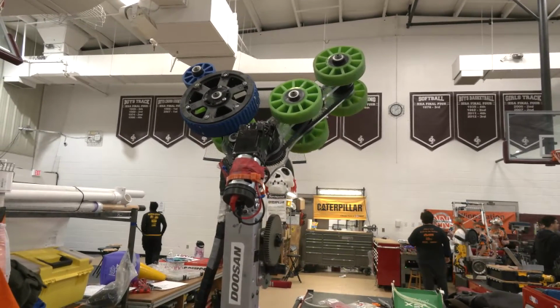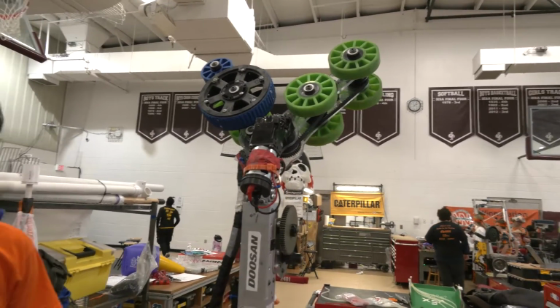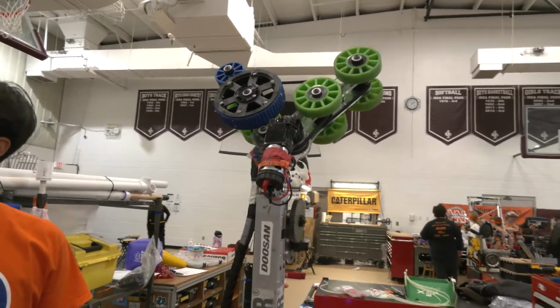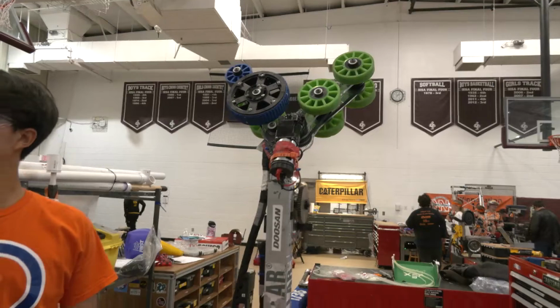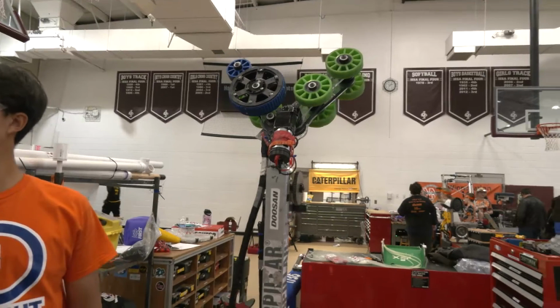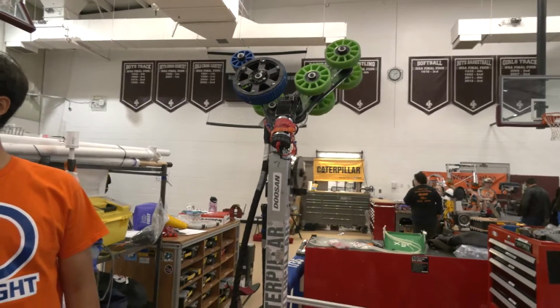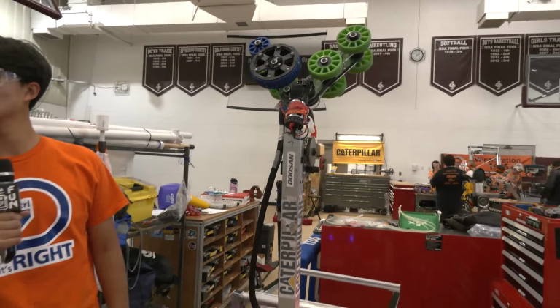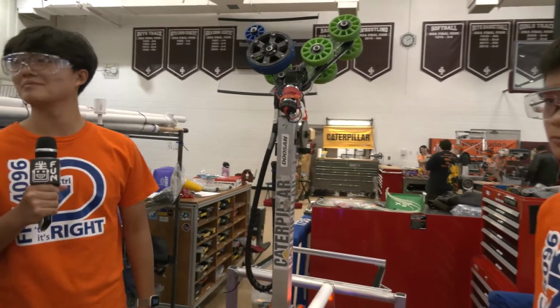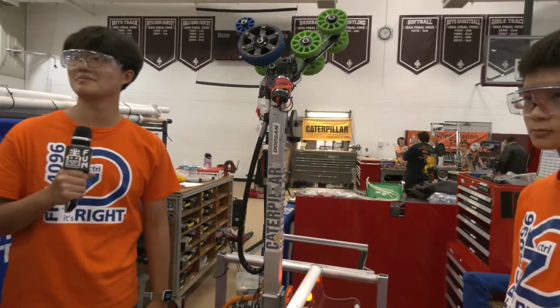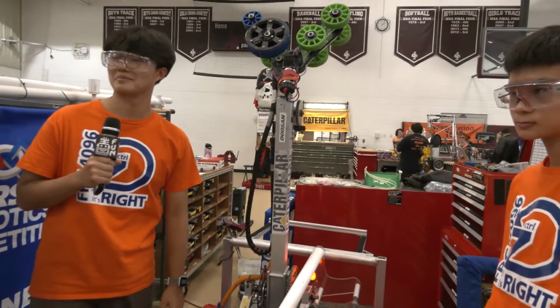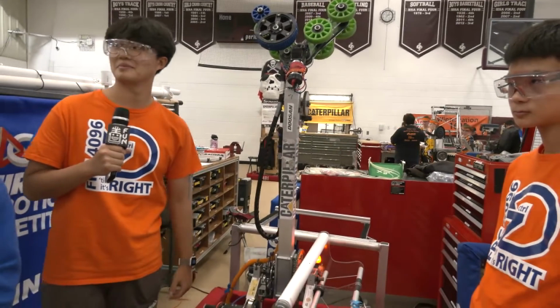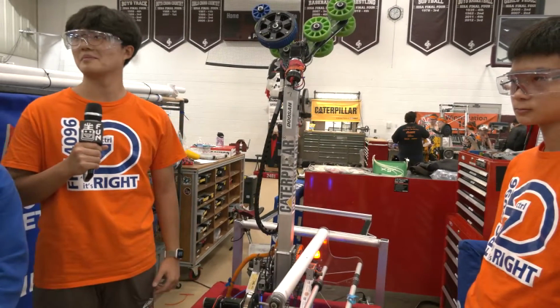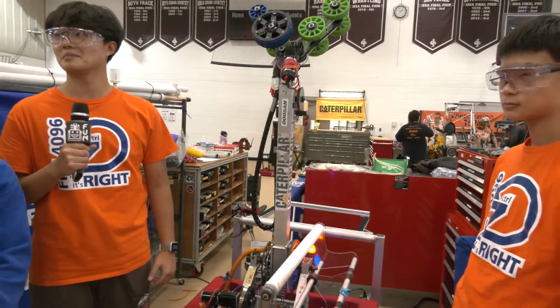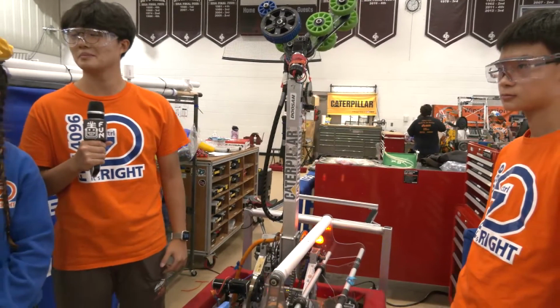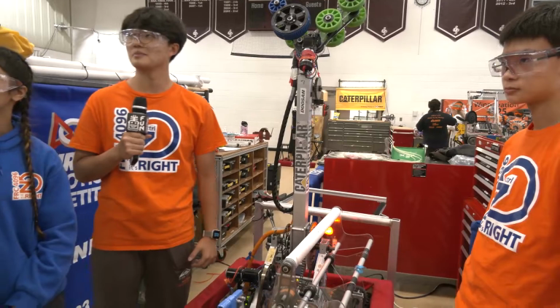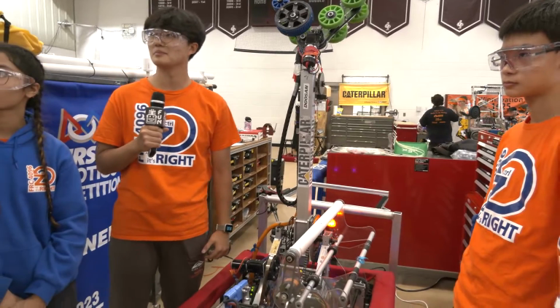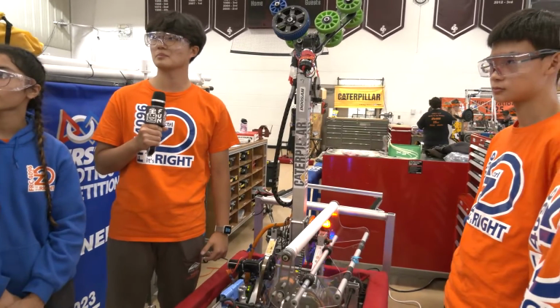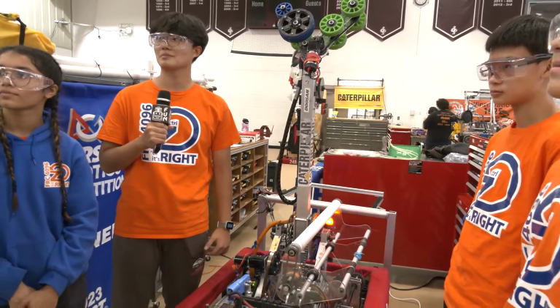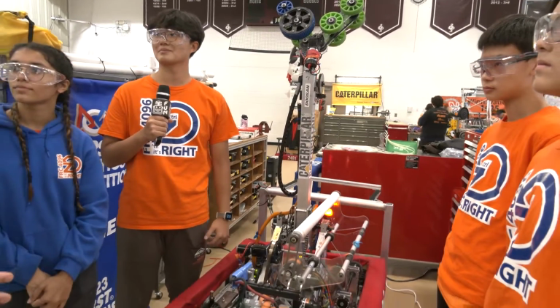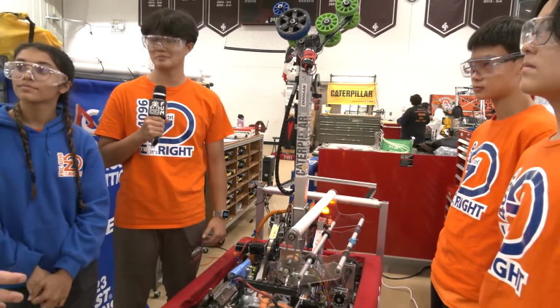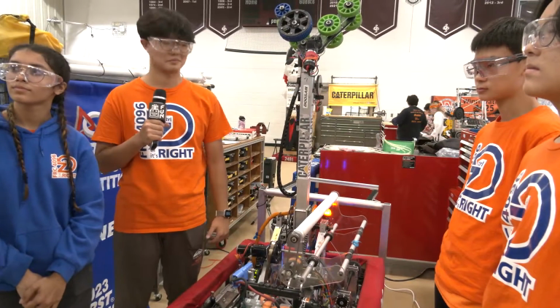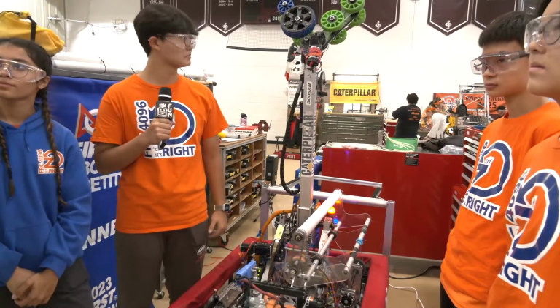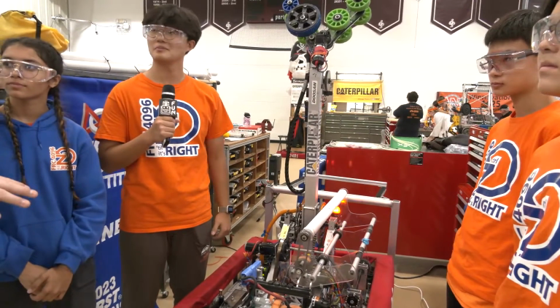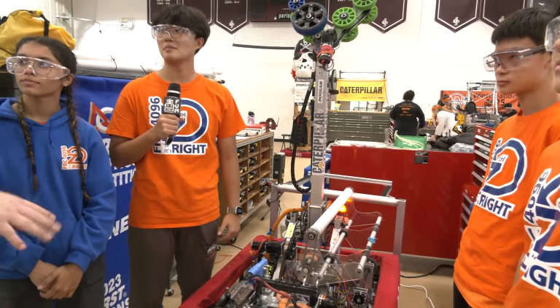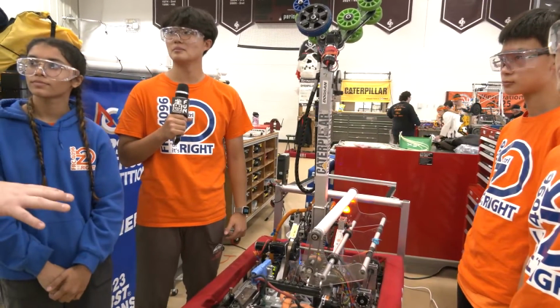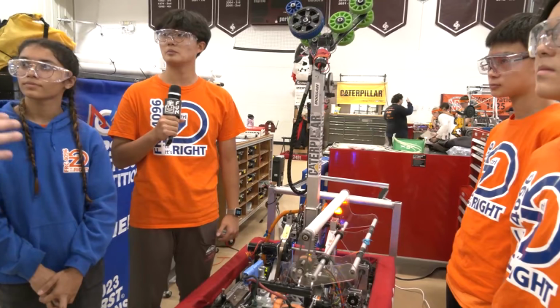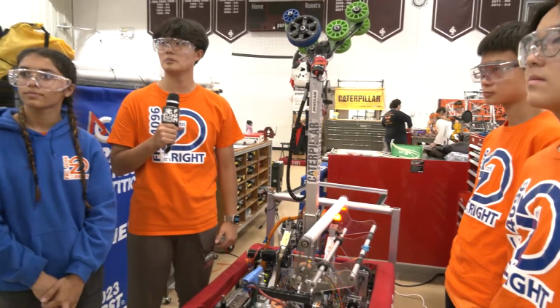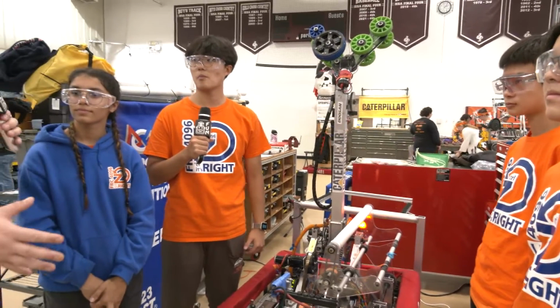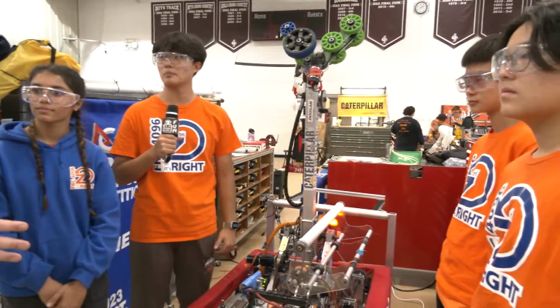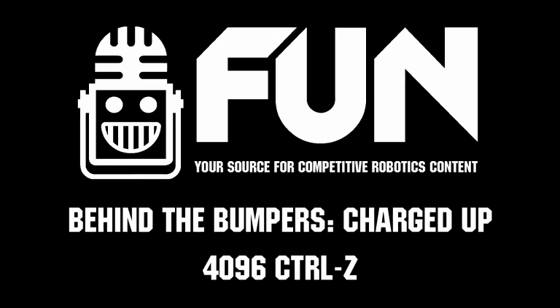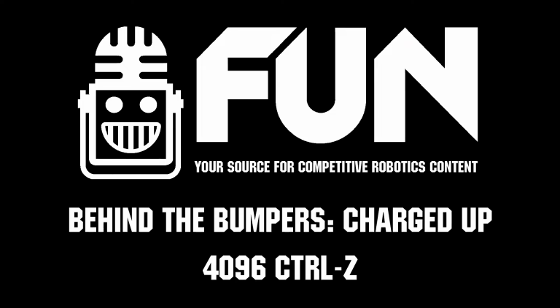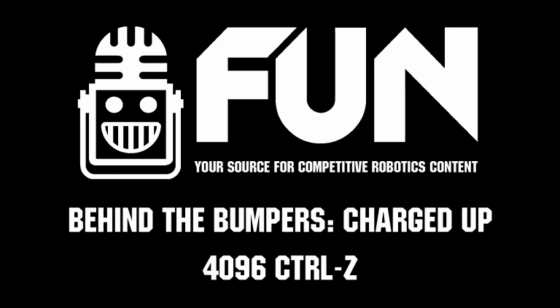Well, Control Z, congratulations on a phenomenal season. World champions — I'm sure that feels incredible going into next year with Crescendo. We wish you the best of luck and of course we'll see you at the World Championship for that too. Thanks for telling us more about your Charged Up robot, and good luck here at Robo 2 Rumble.